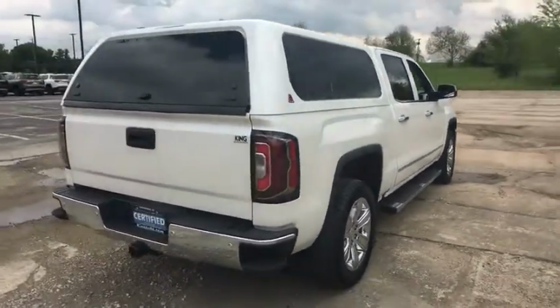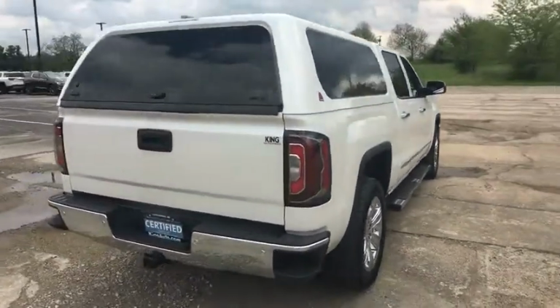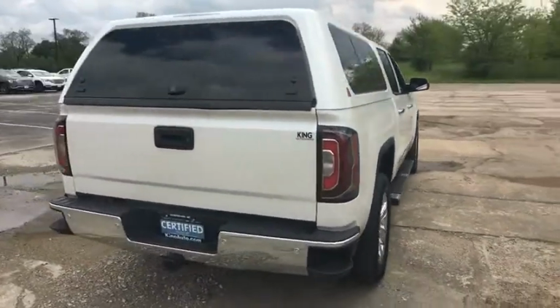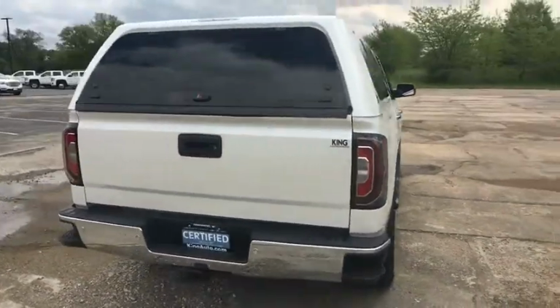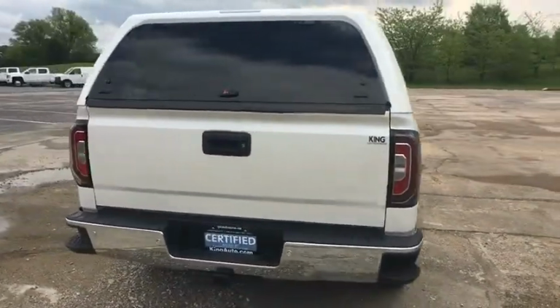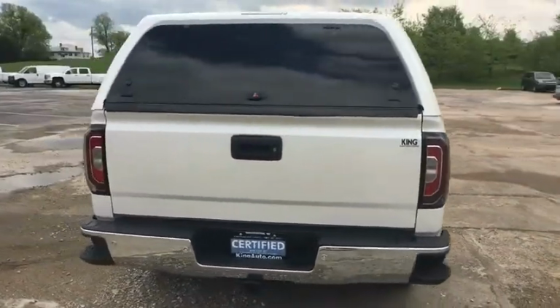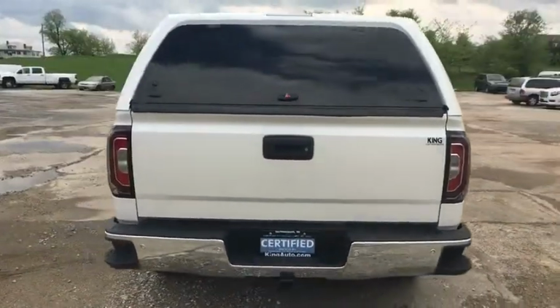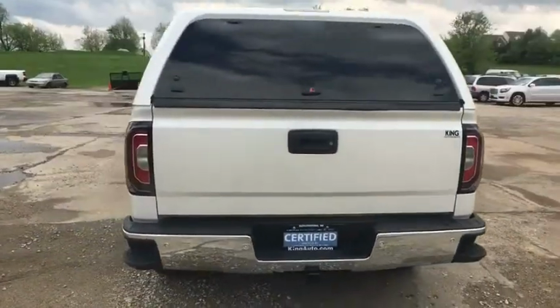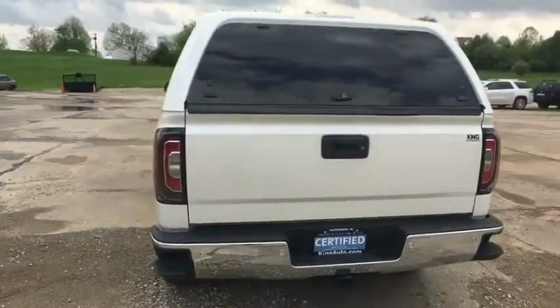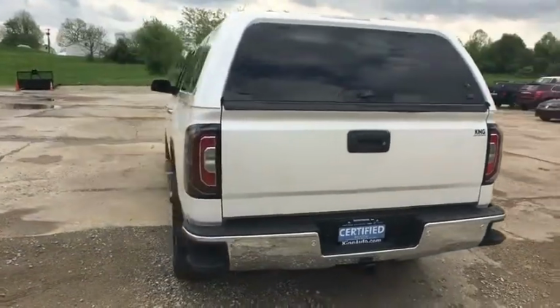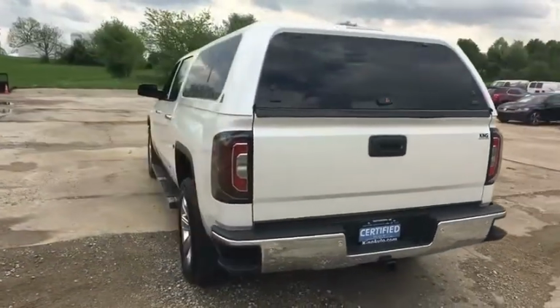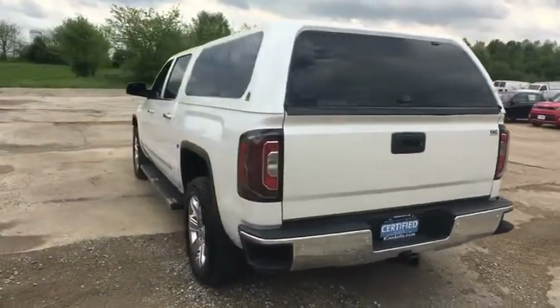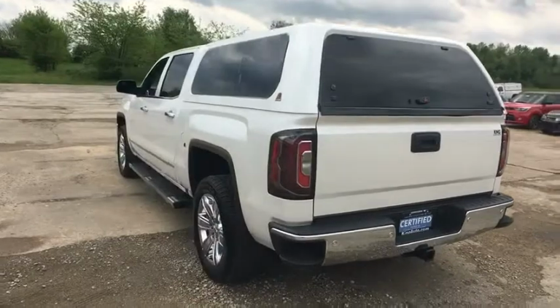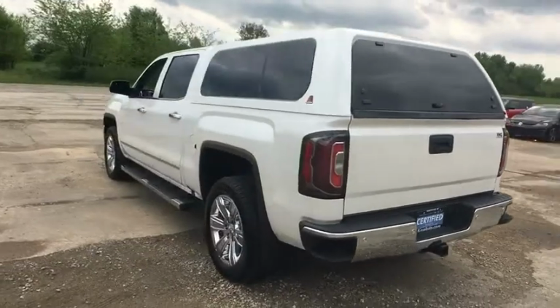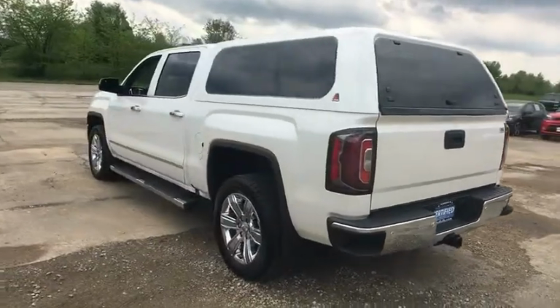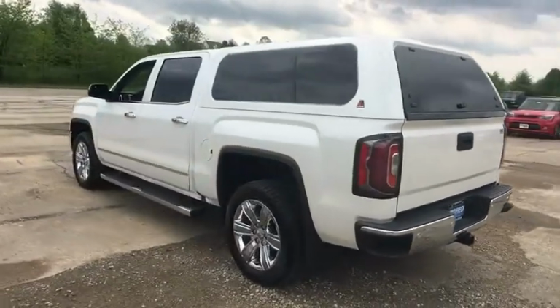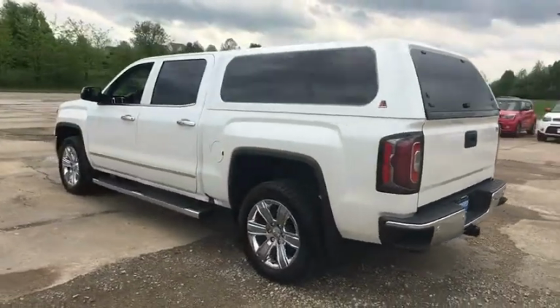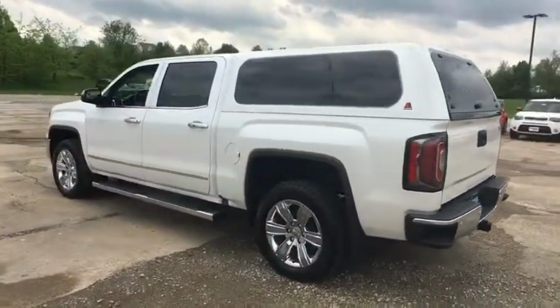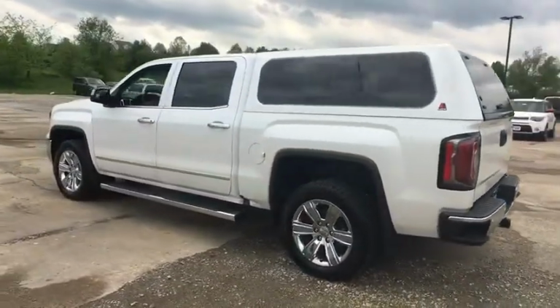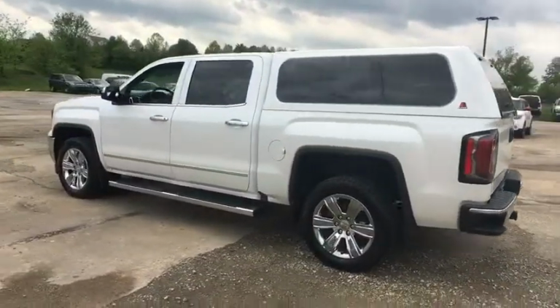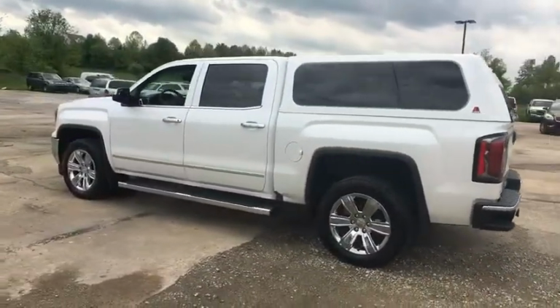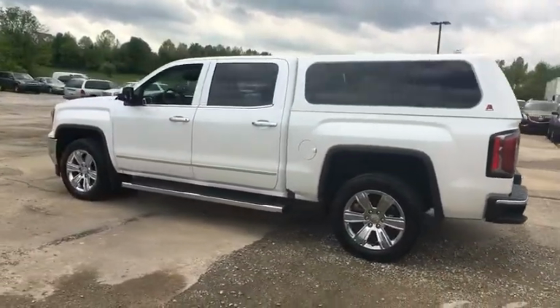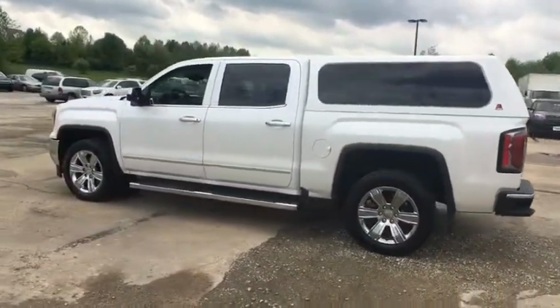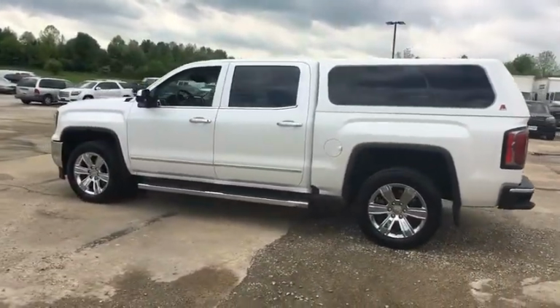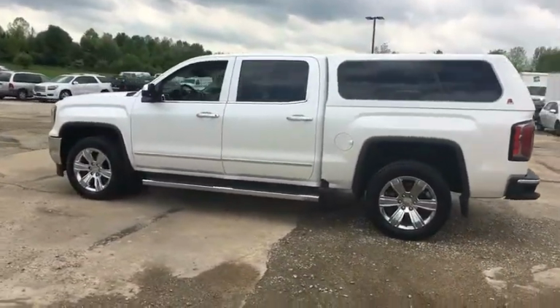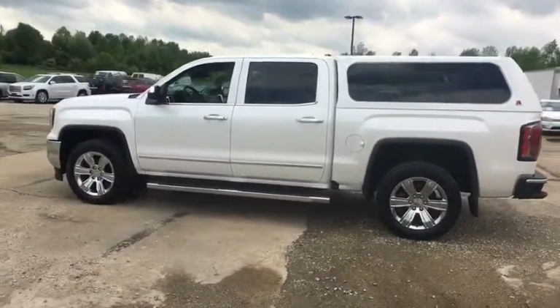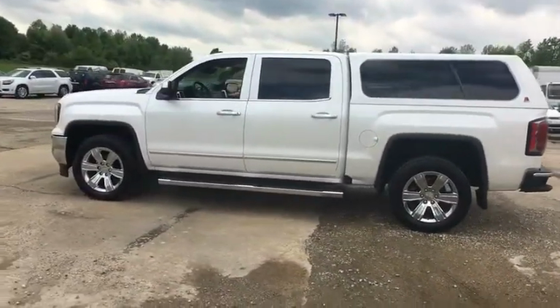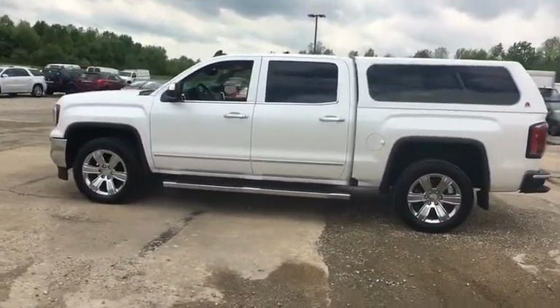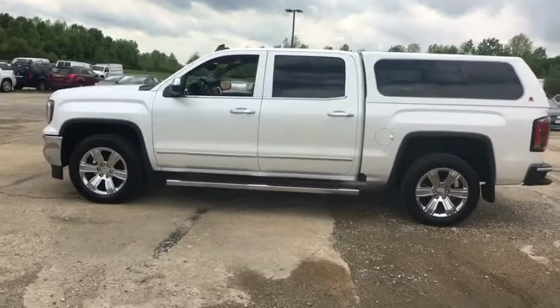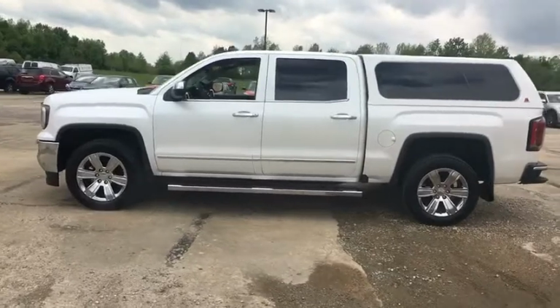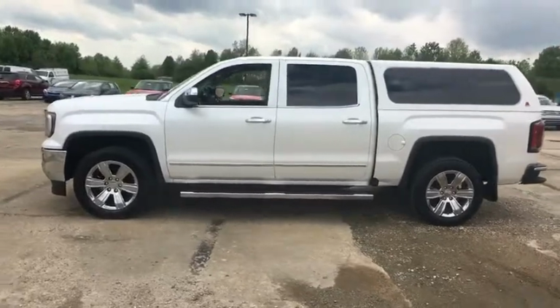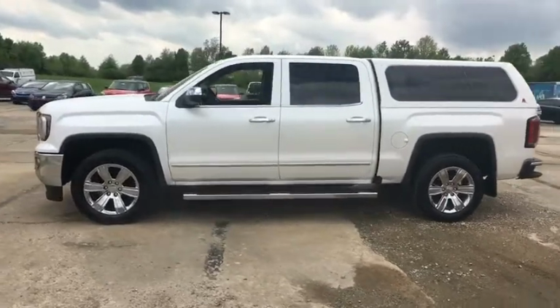The Sierra 1500 now comes with an automatic transmission that combines high max hauling capability with precise control. This vehicle has less than 9,000 miles.